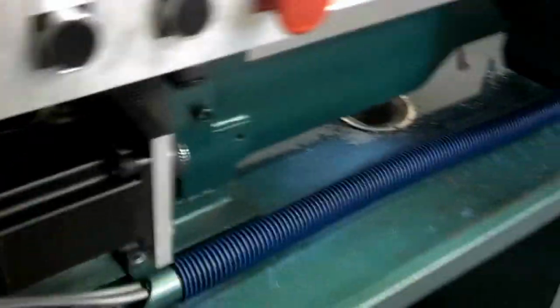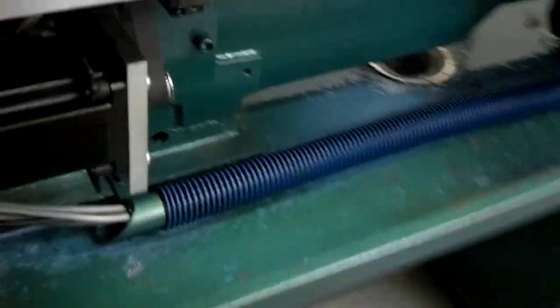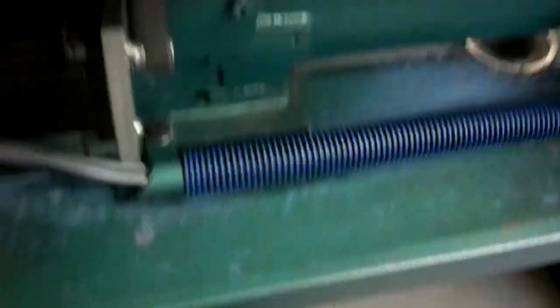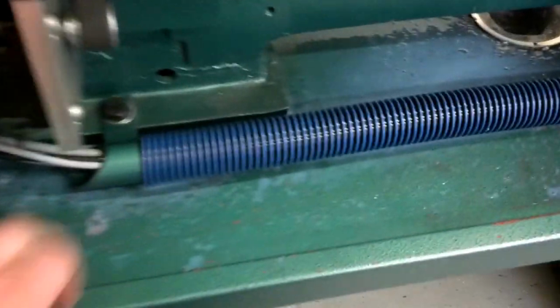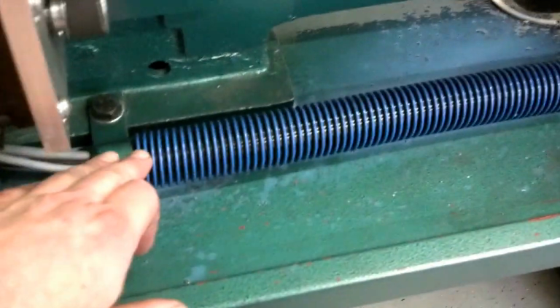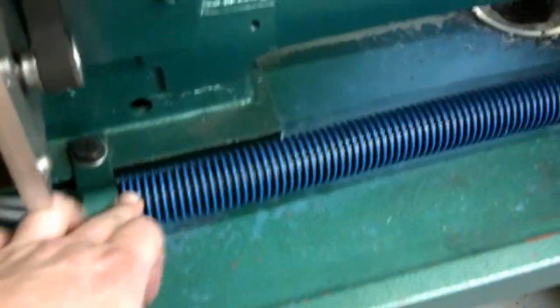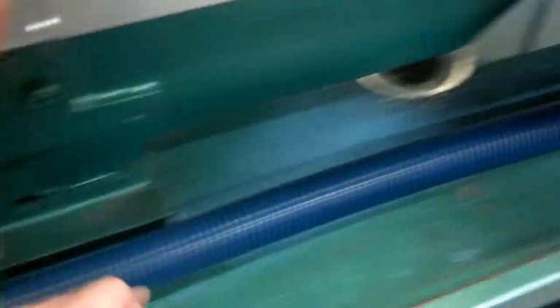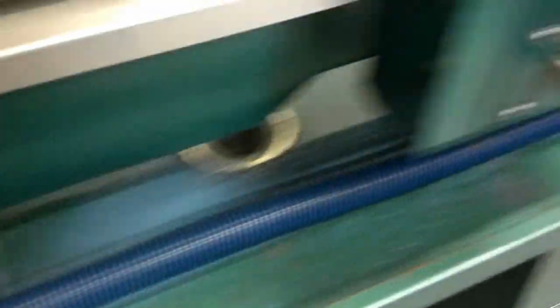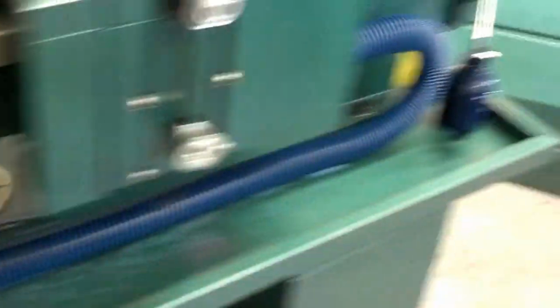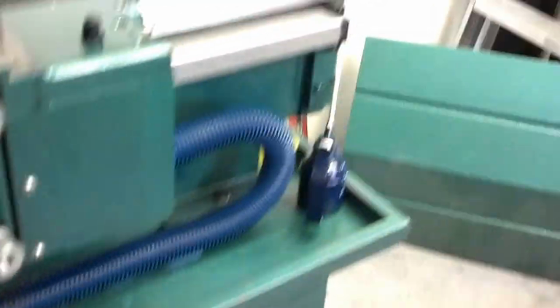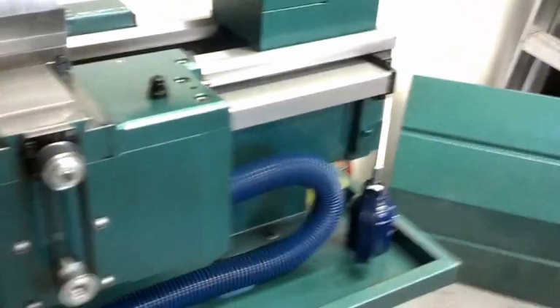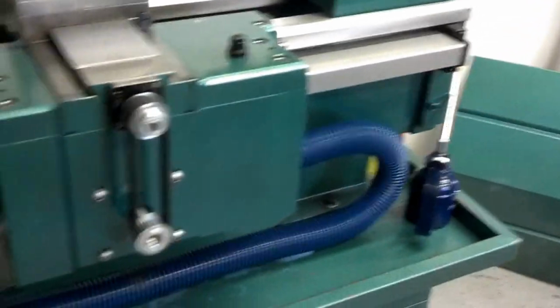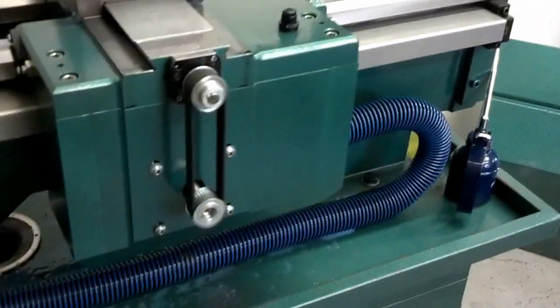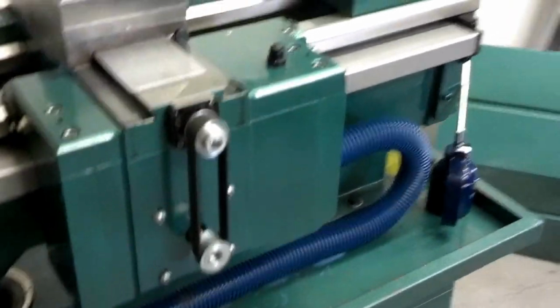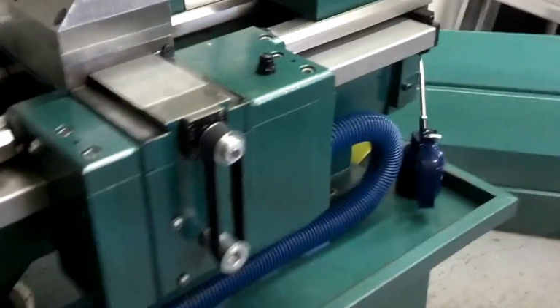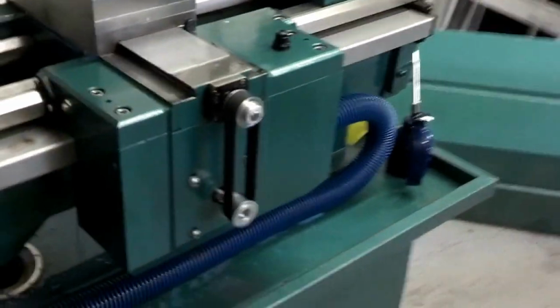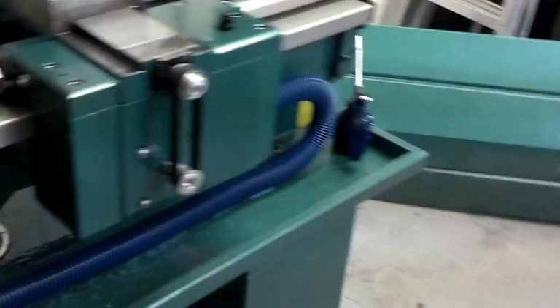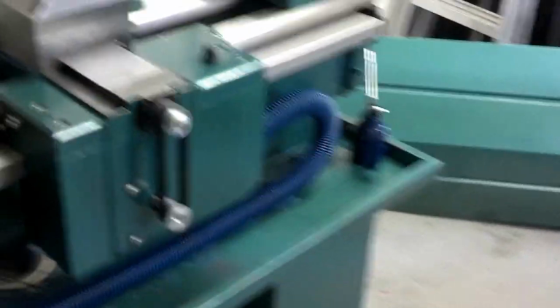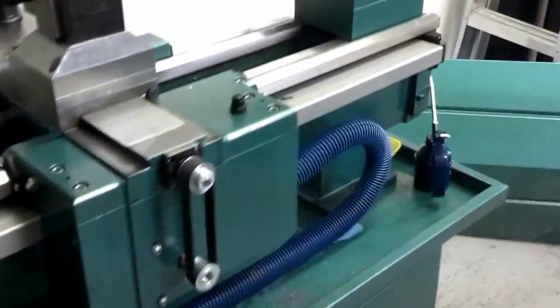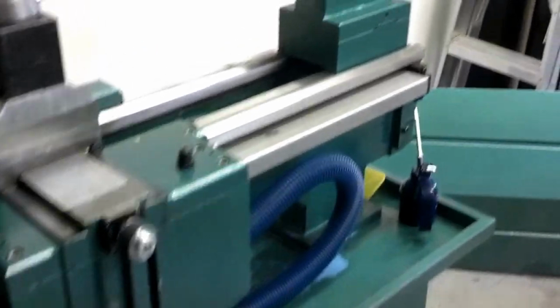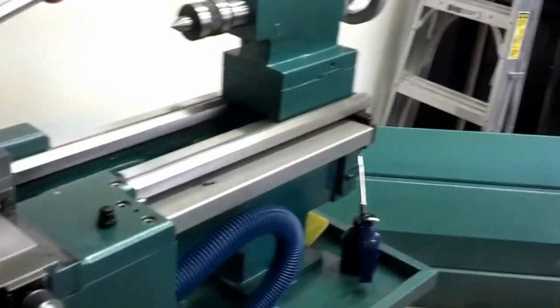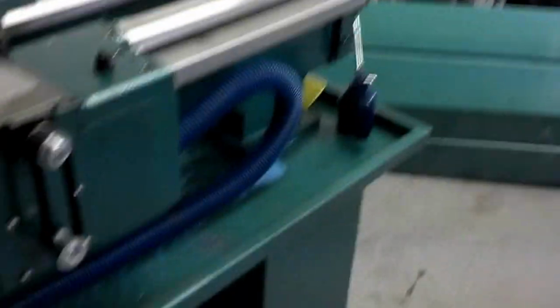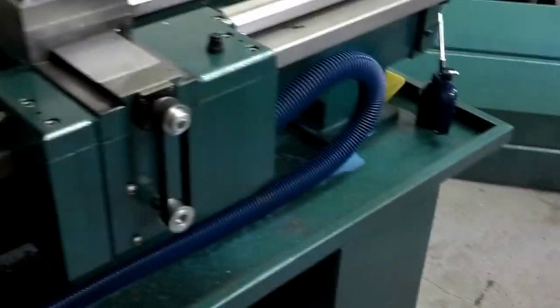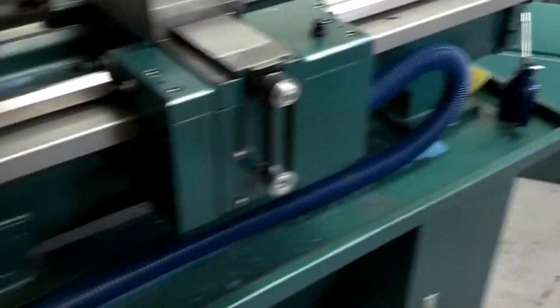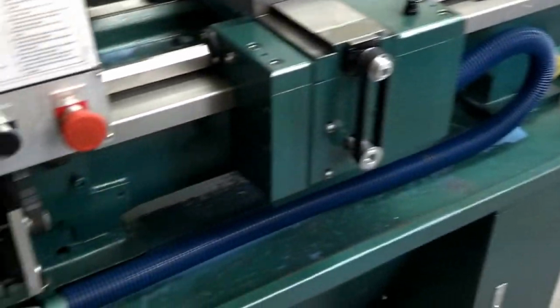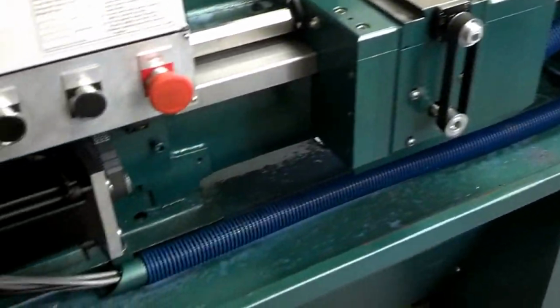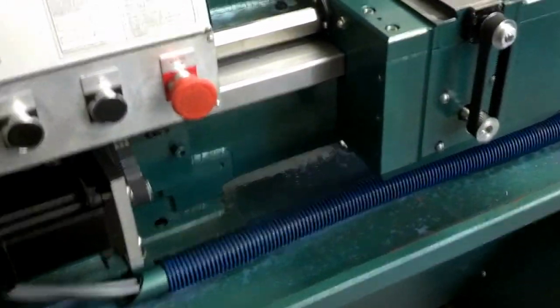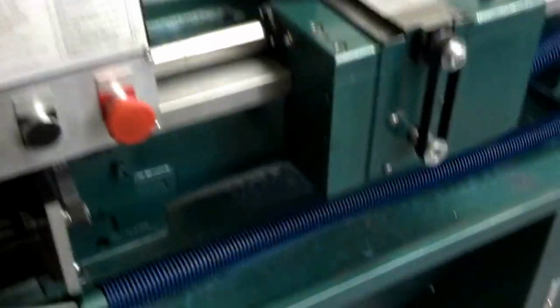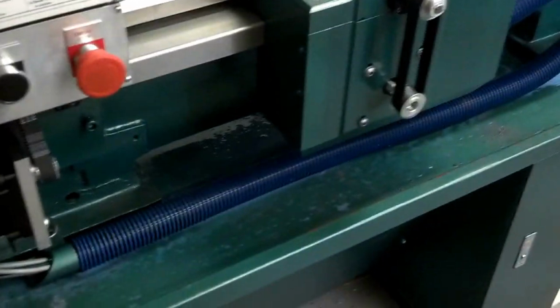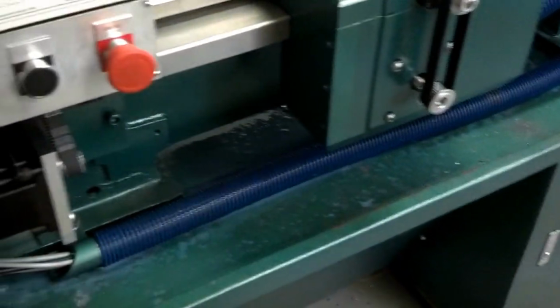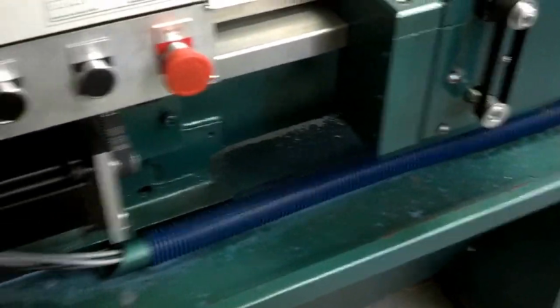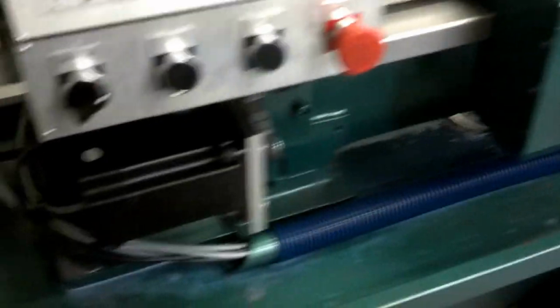All the cabling runs through this conduit, which flexes as it moves back and forth. That's everything — keeps the cables chip-free and dry and all that.